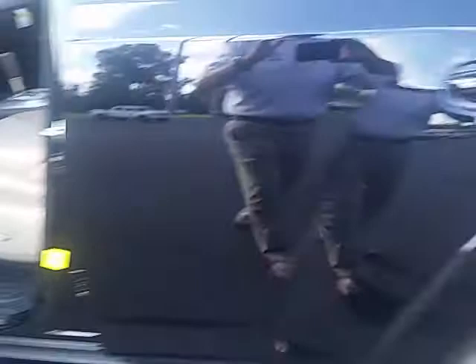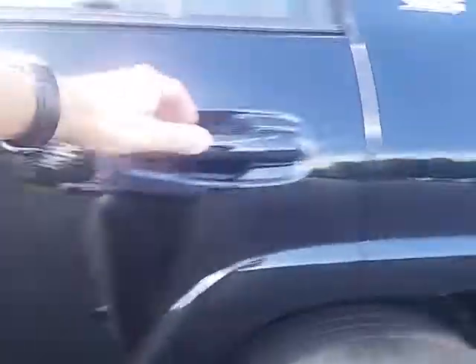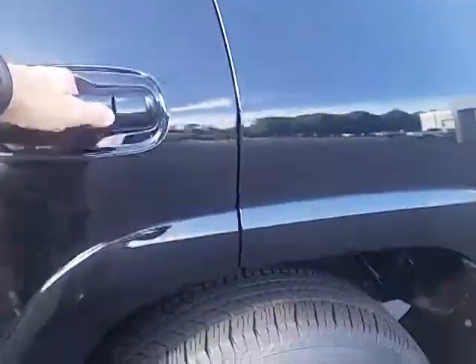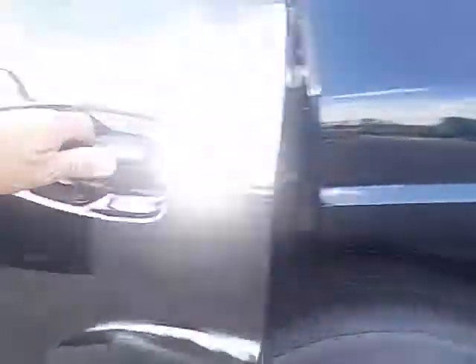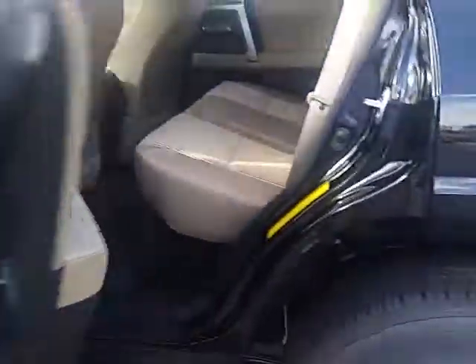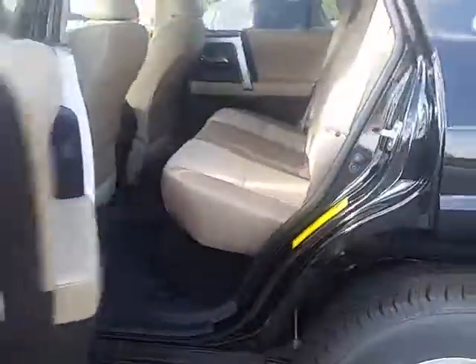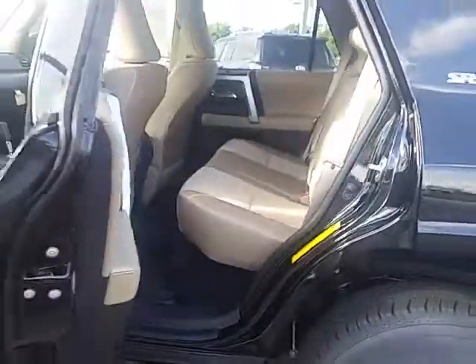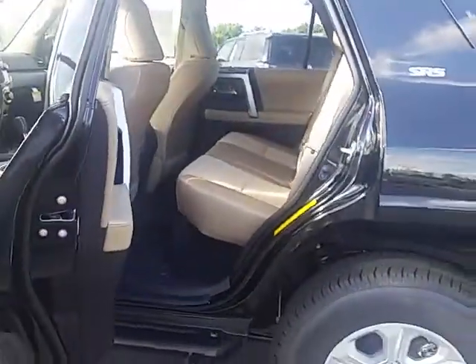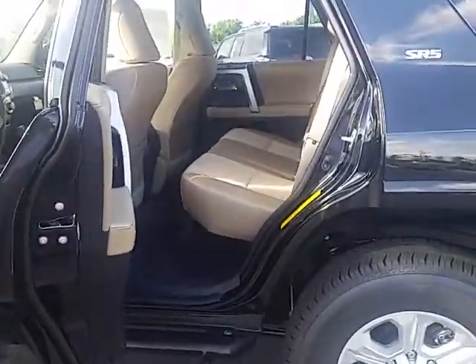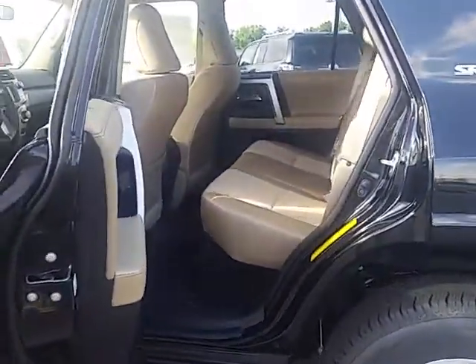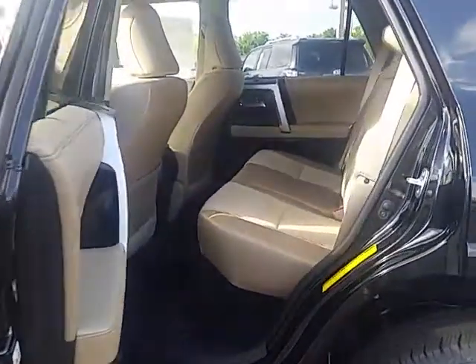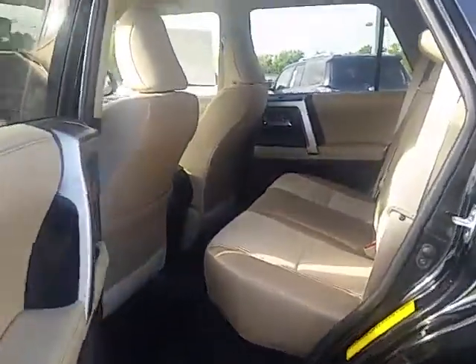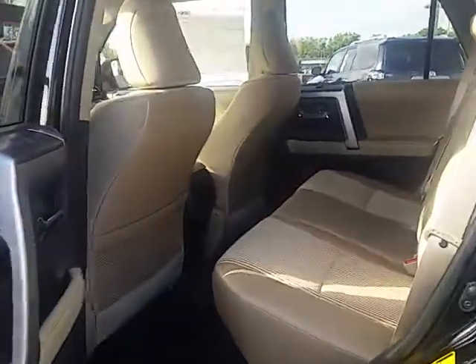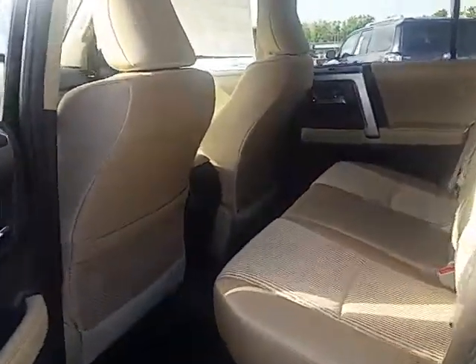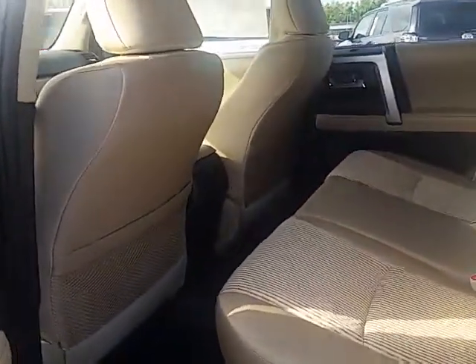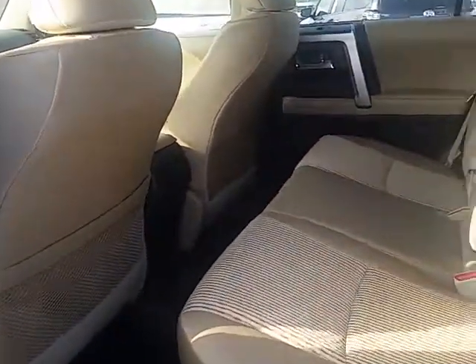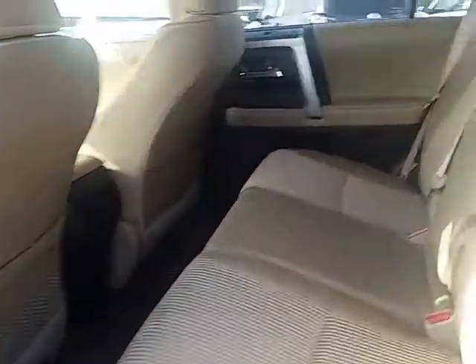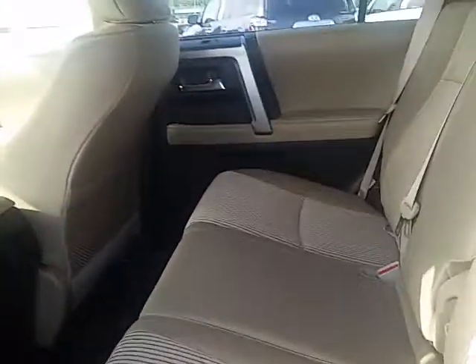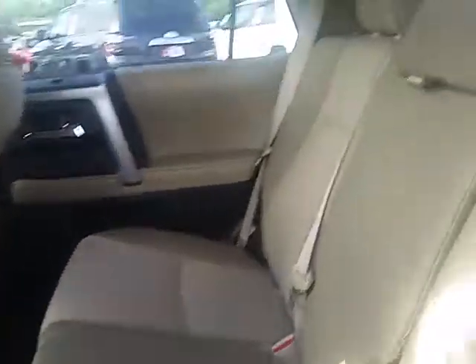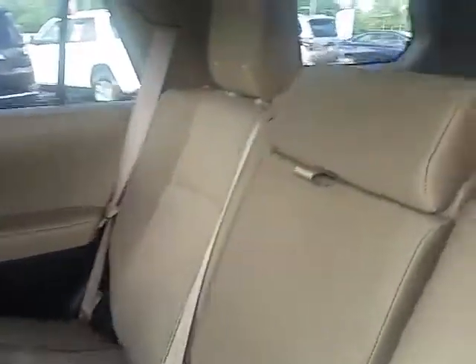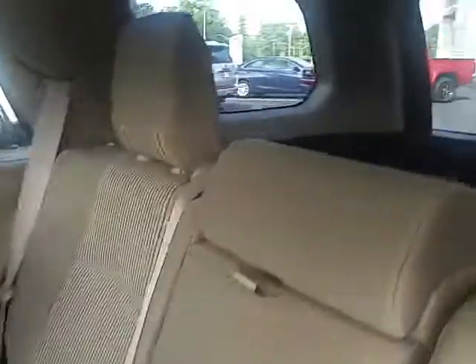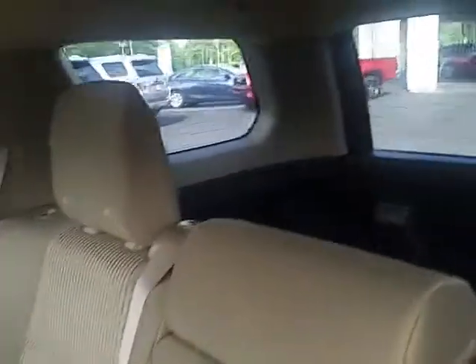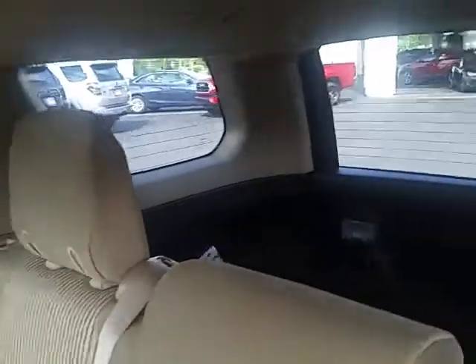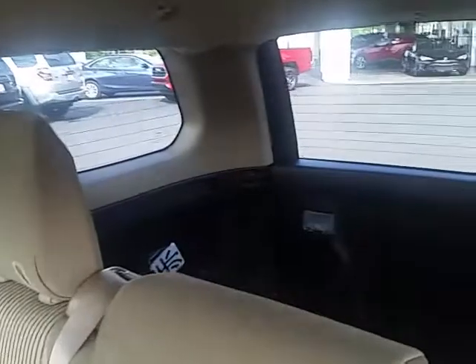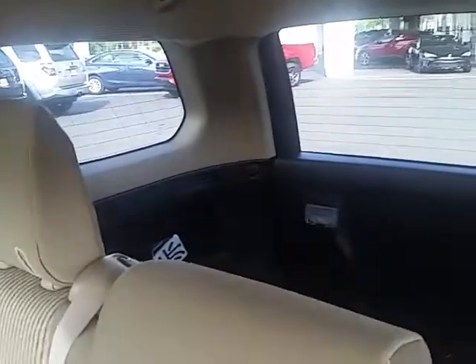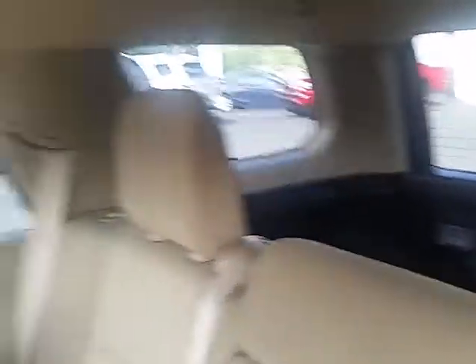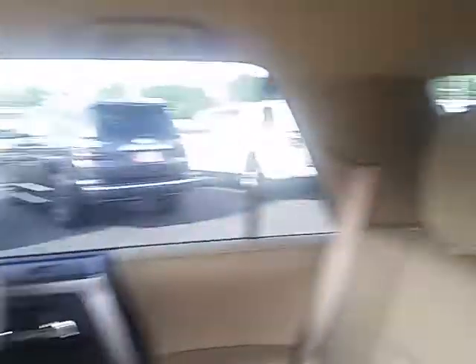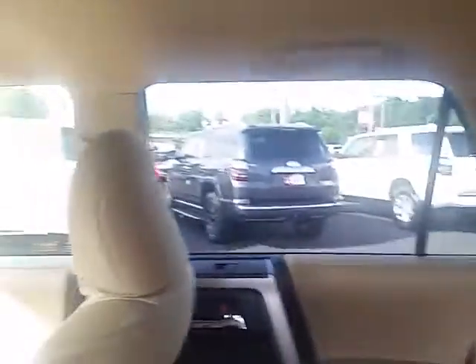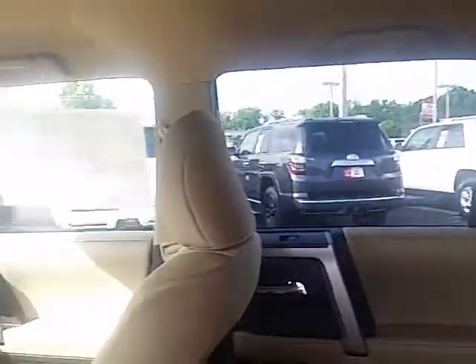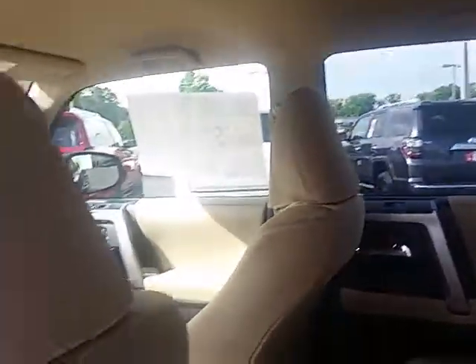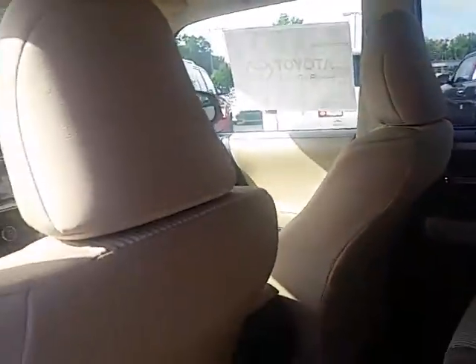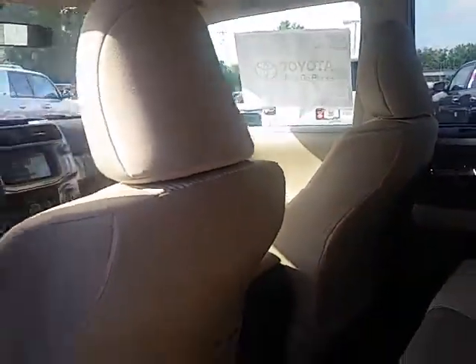Another optional feature is the third-row seat. This one is a two-row, only a five-passenger, but some of them do have the availability of the third row back there in that cargo area. That can be folded flat if you don't need it.